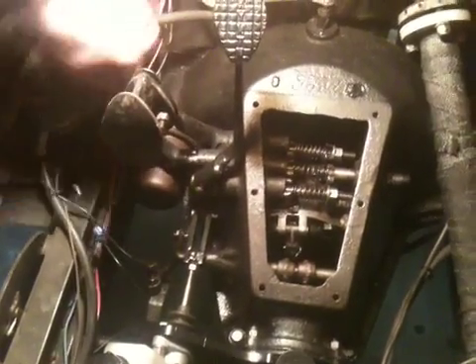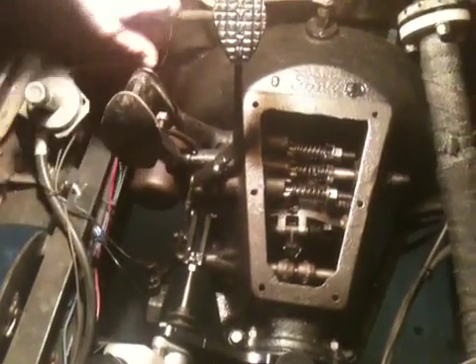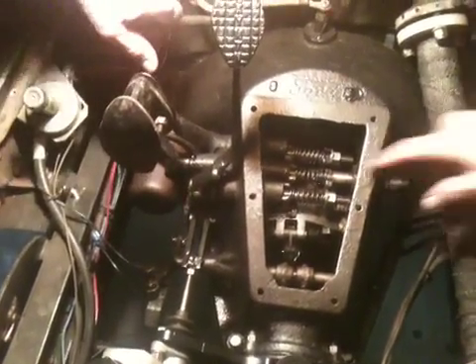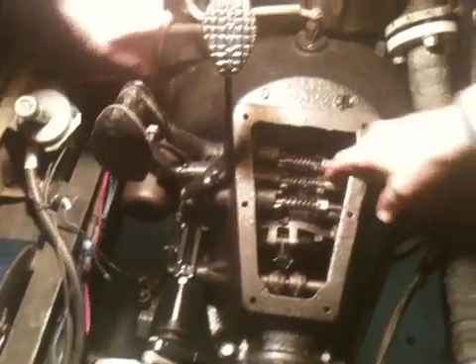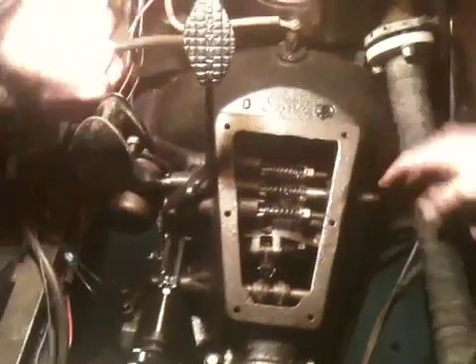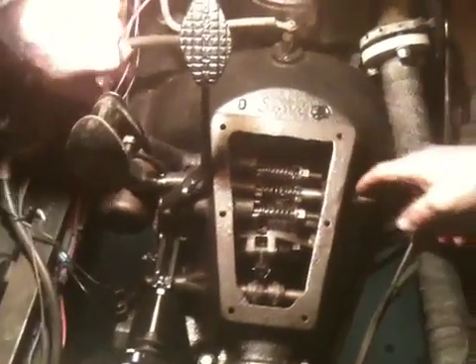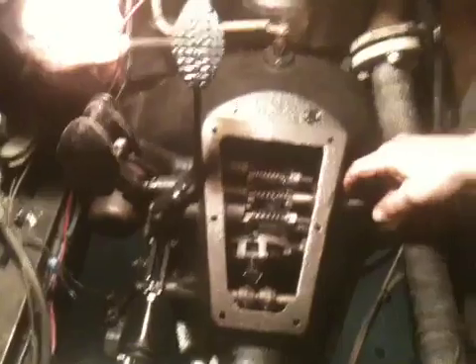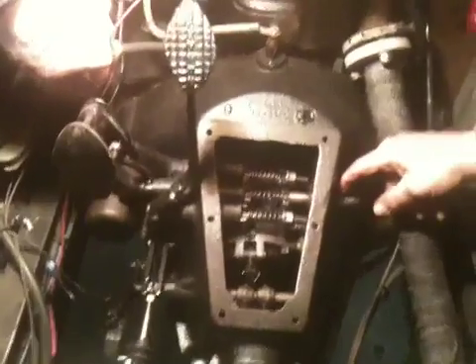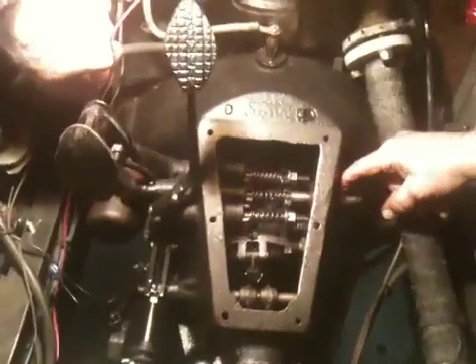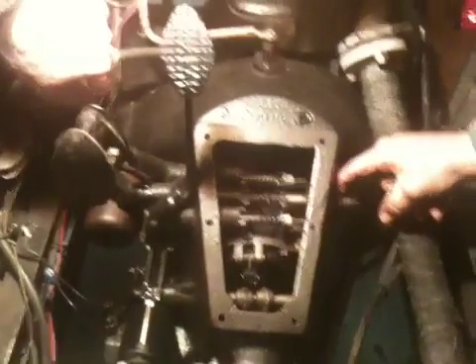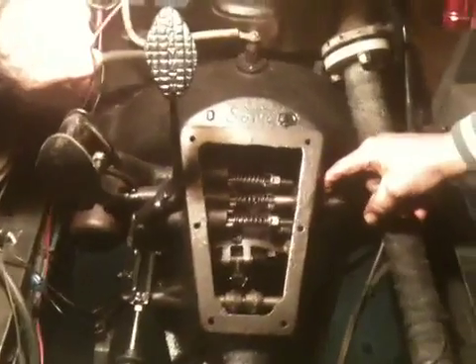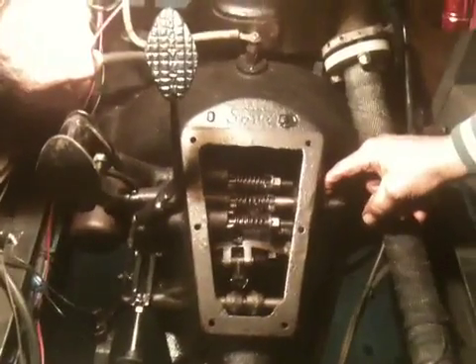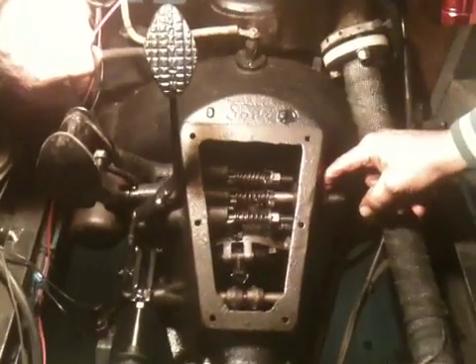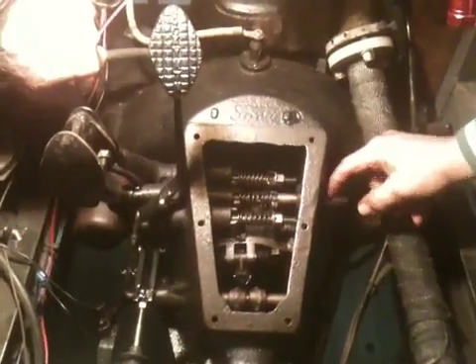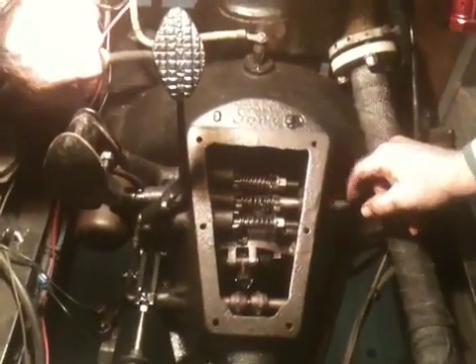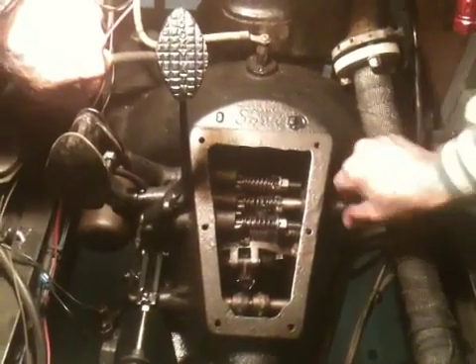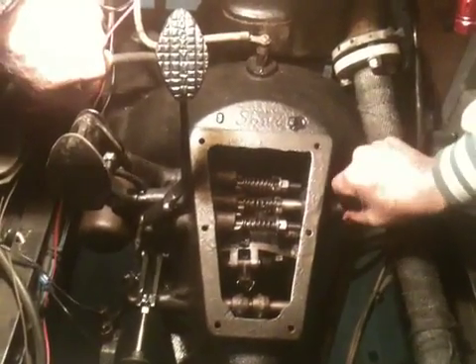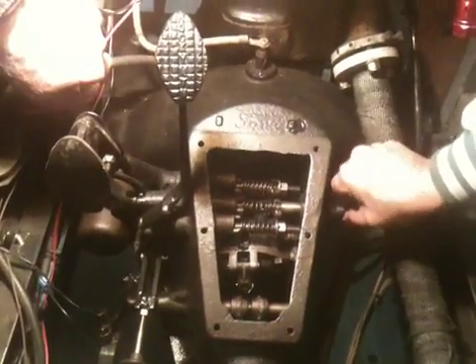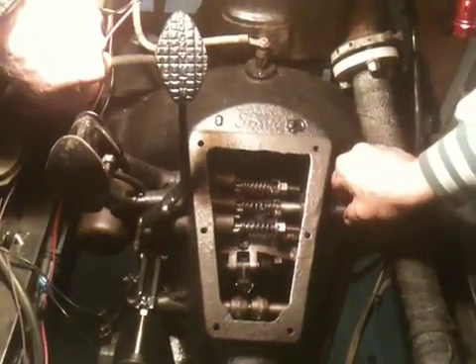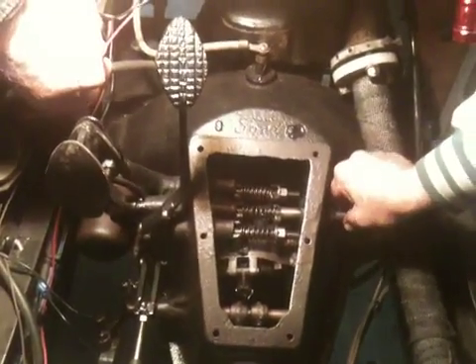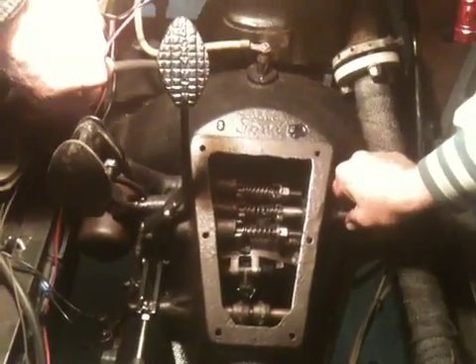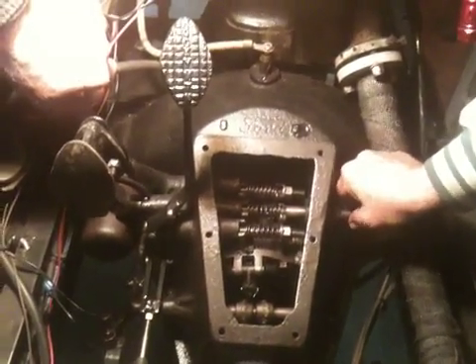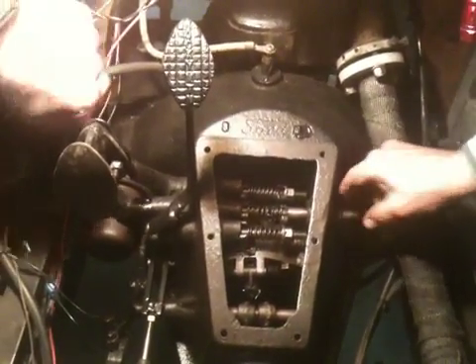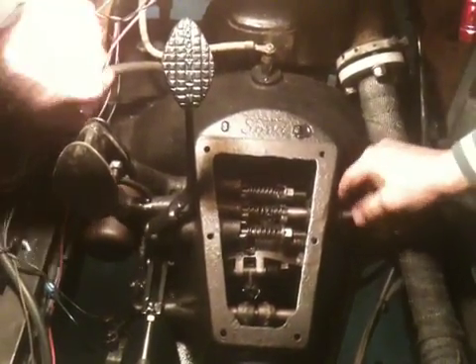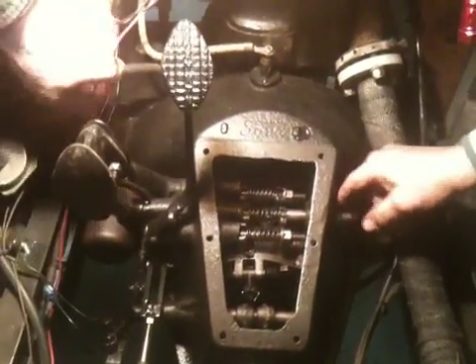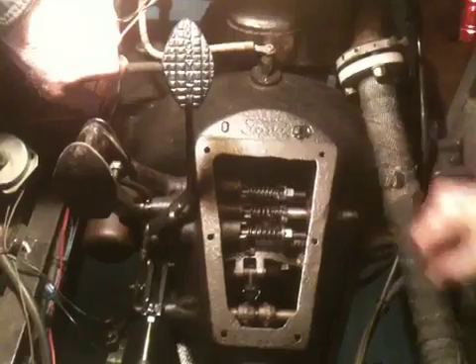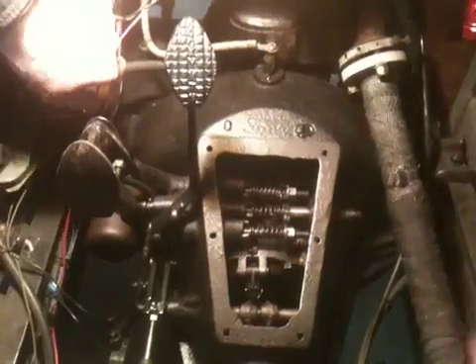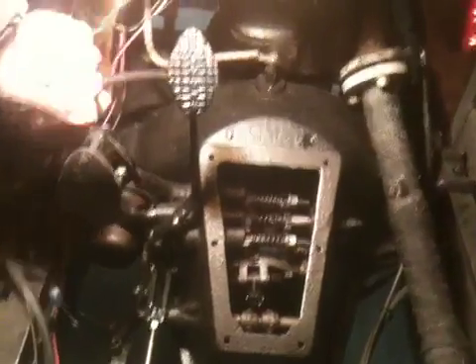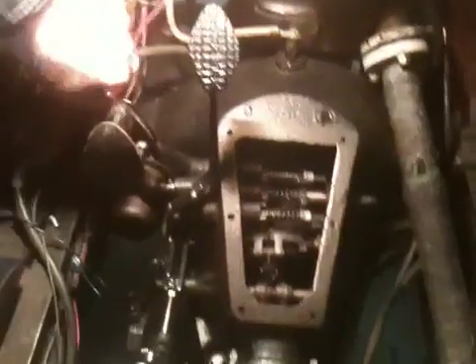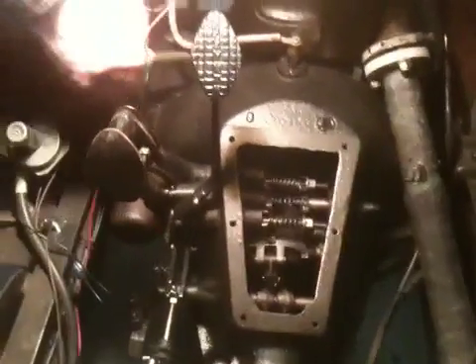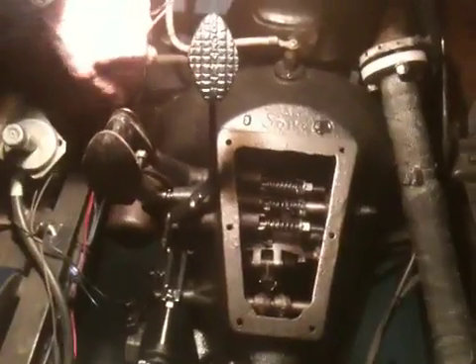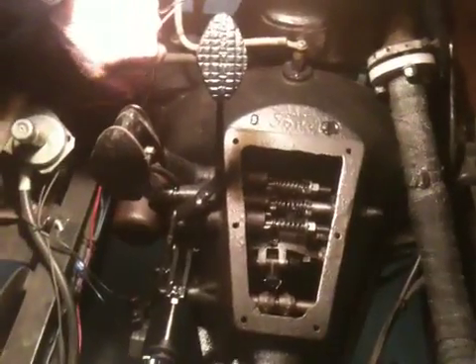This one I can adjust from the outside here. I can loosen this nut and turn this shaft here and tighten it up, tighten the nut back up. So I can adjust it from the outside.